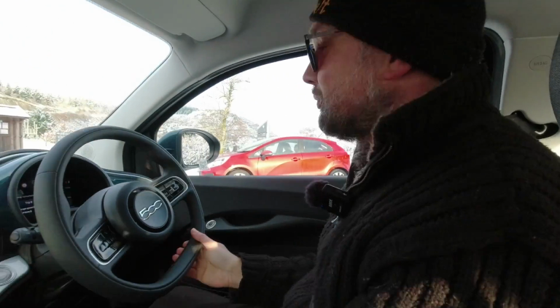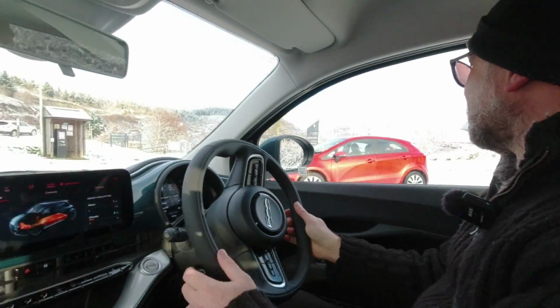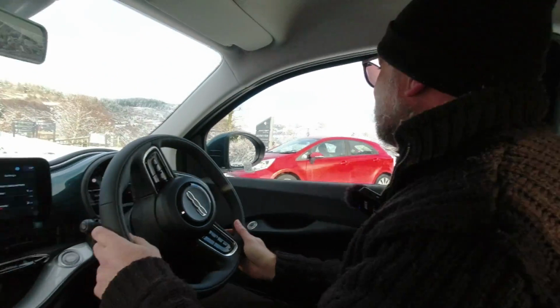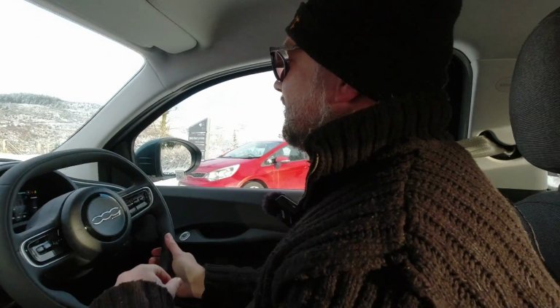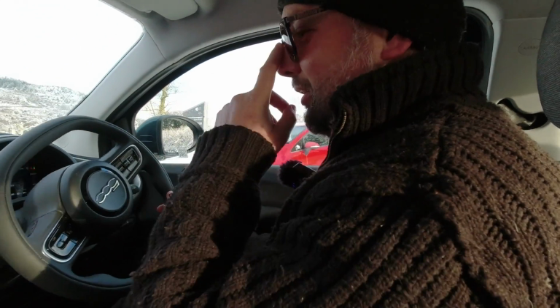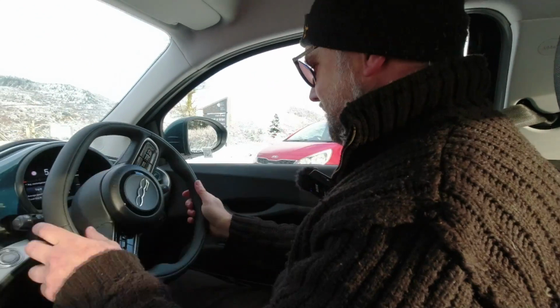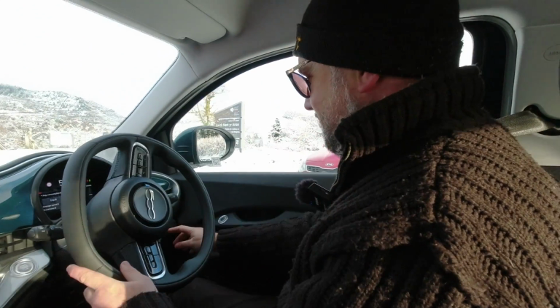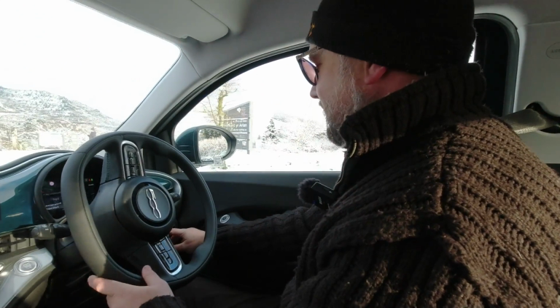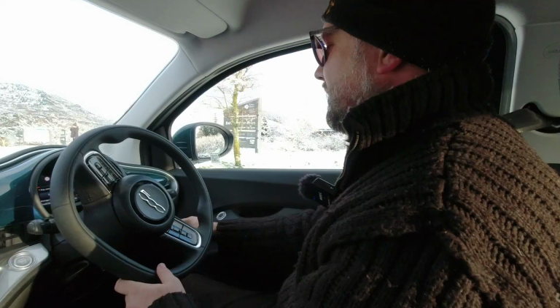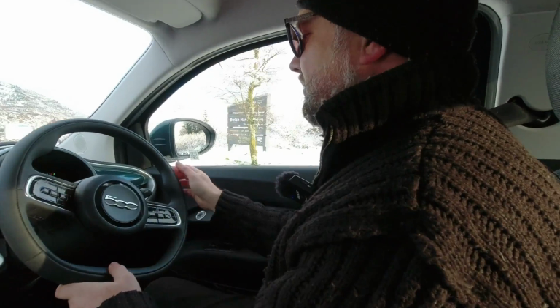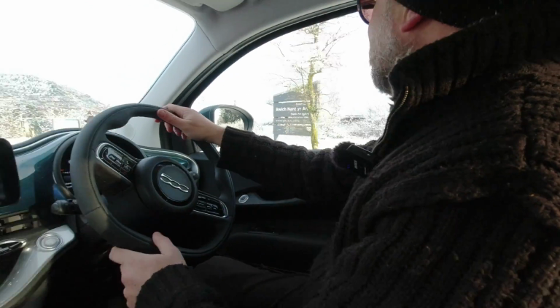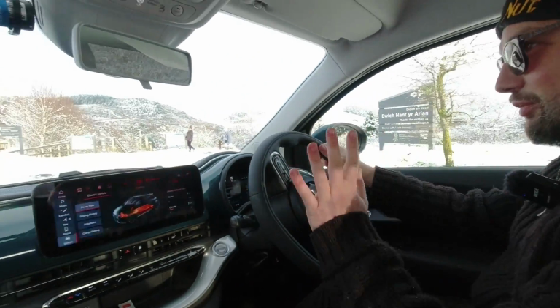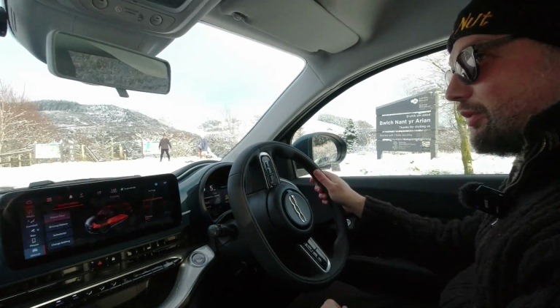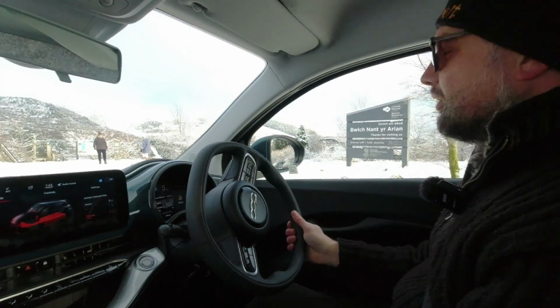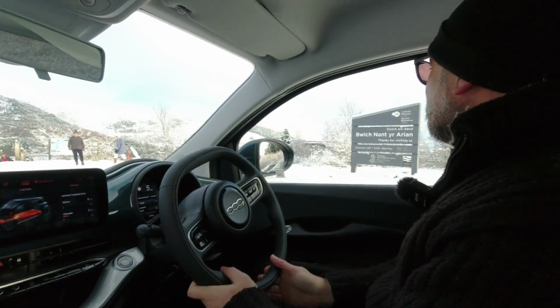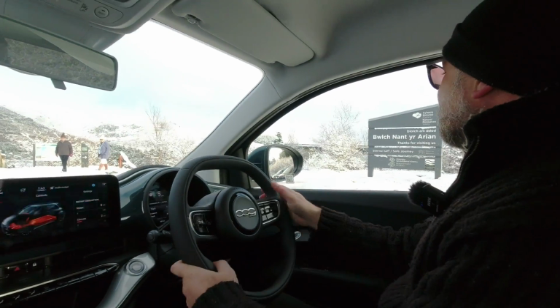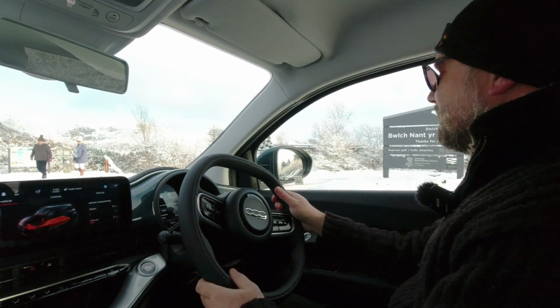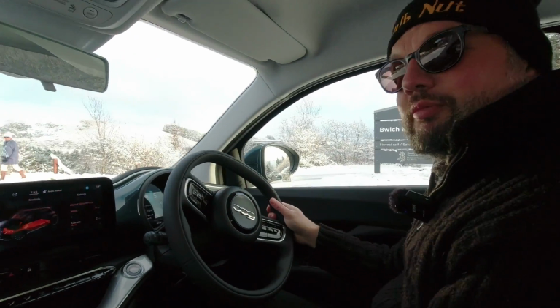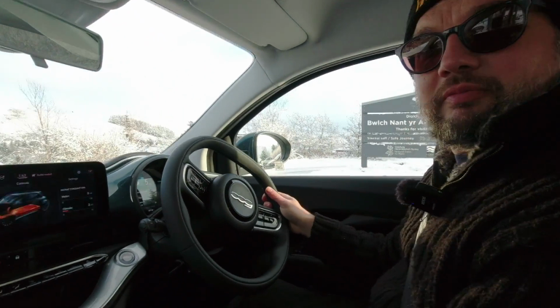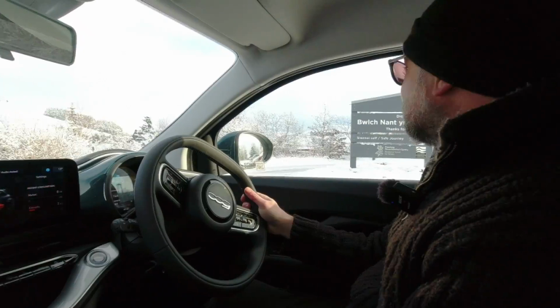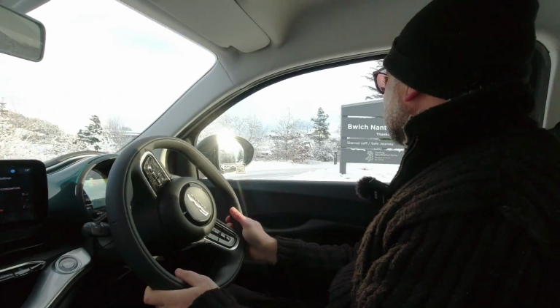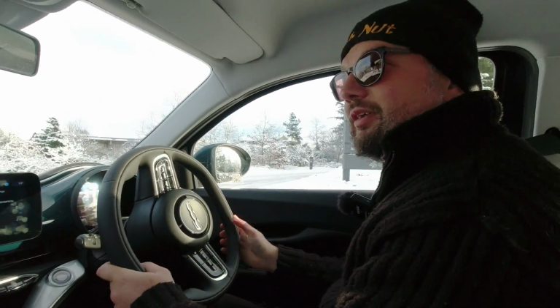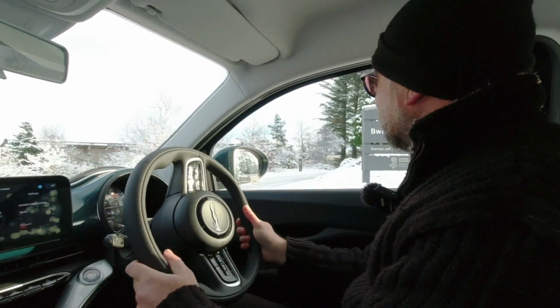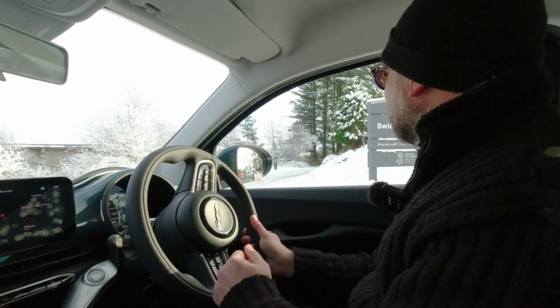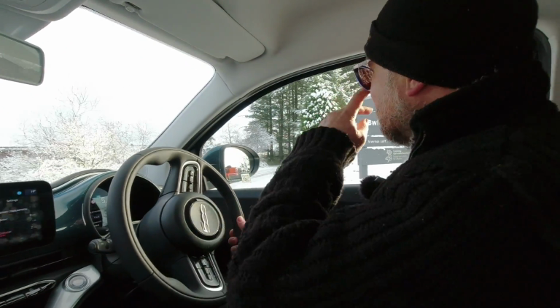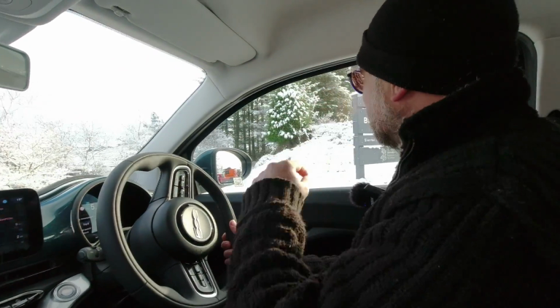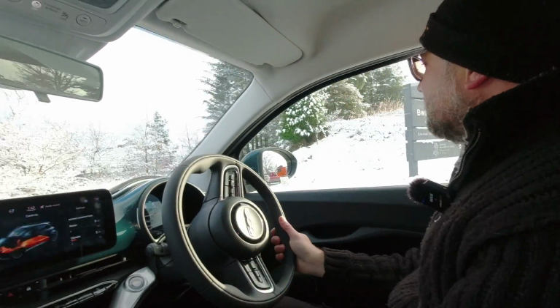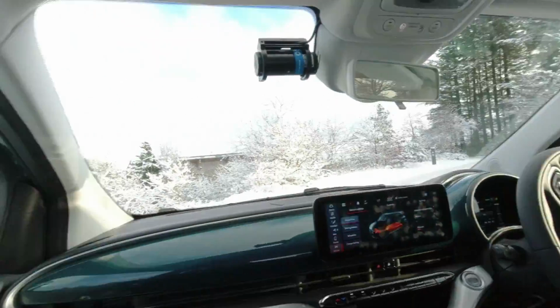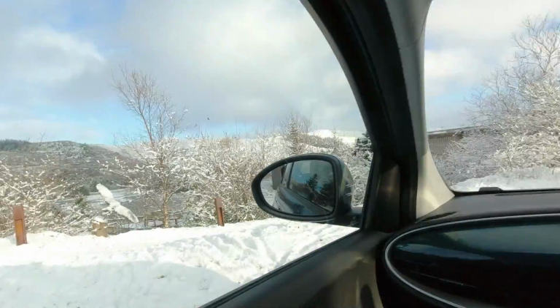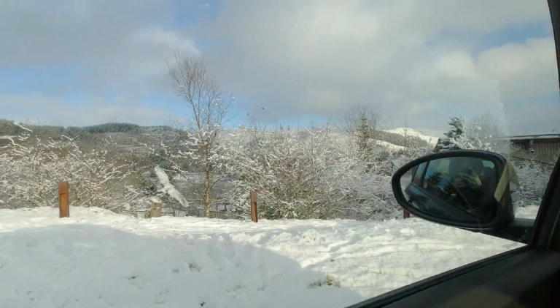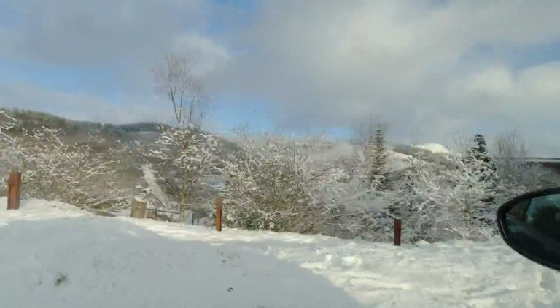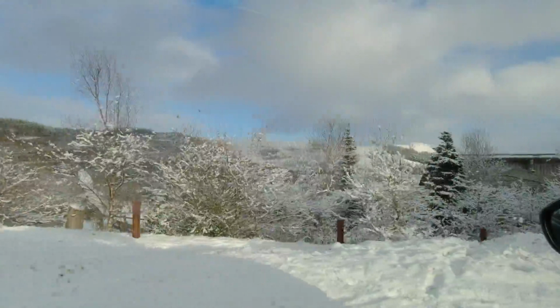Lots of wheel spin is what happens. Everything back in the car — maybe we'll keep that on. Oh, it smells of burnt rubber. Beautiful.